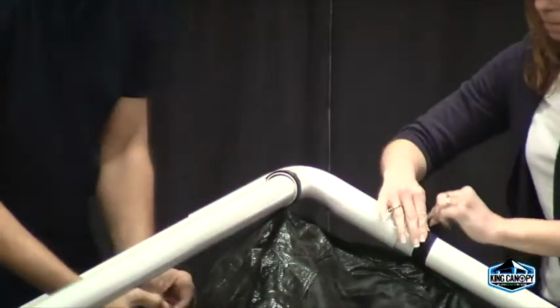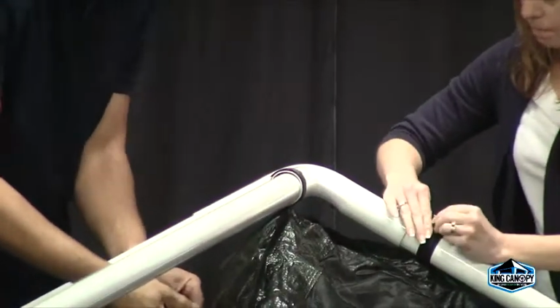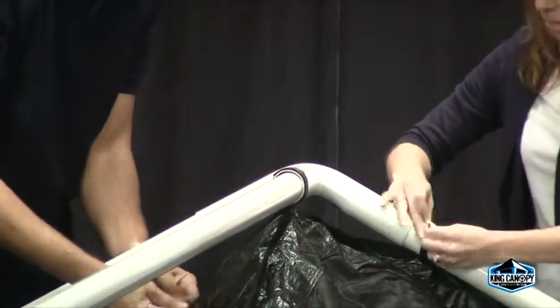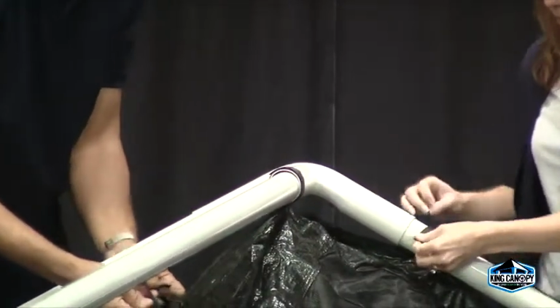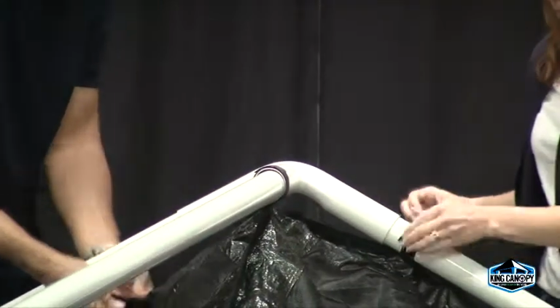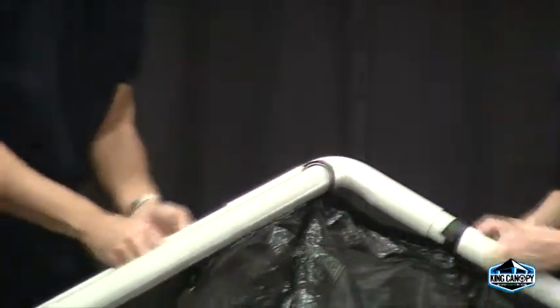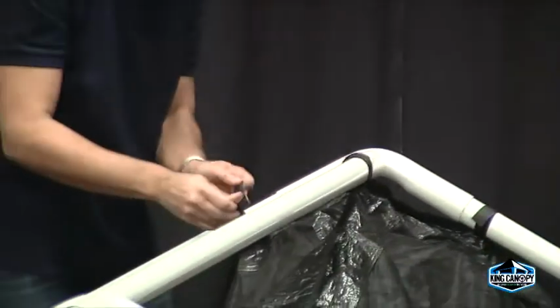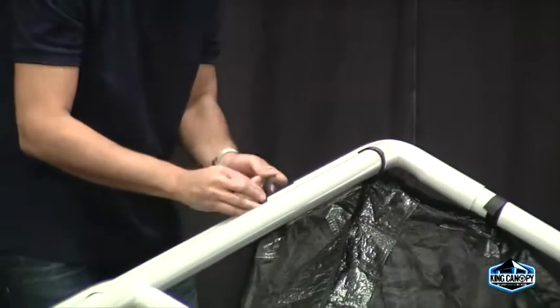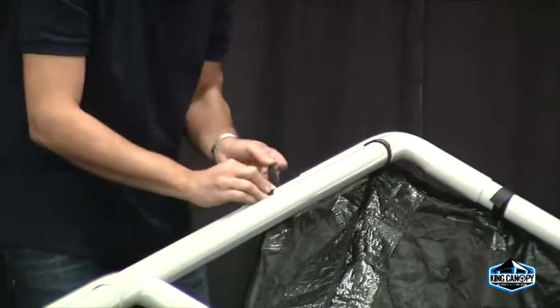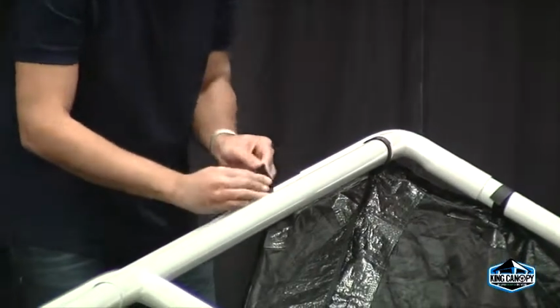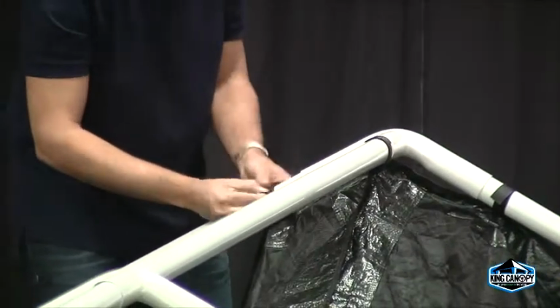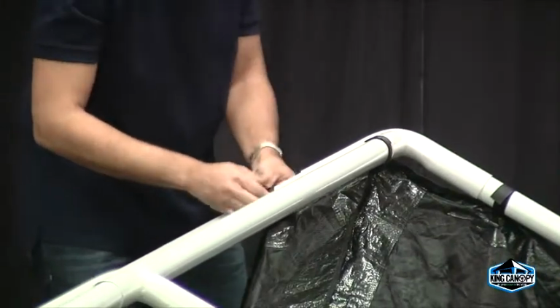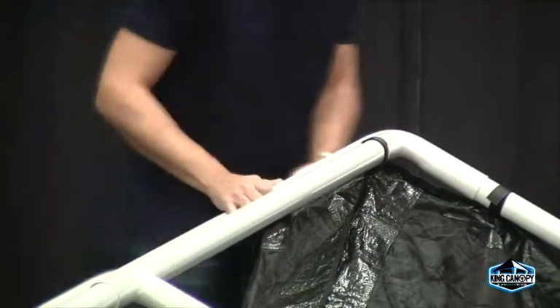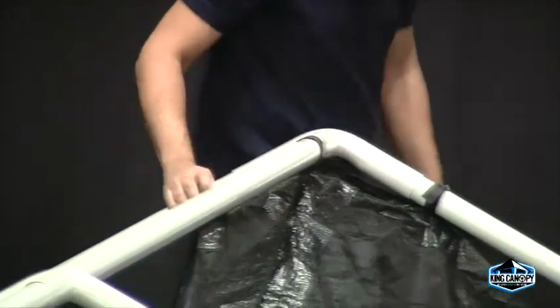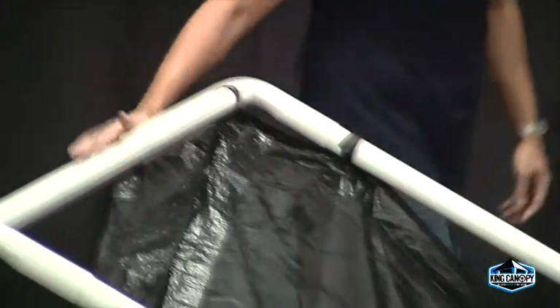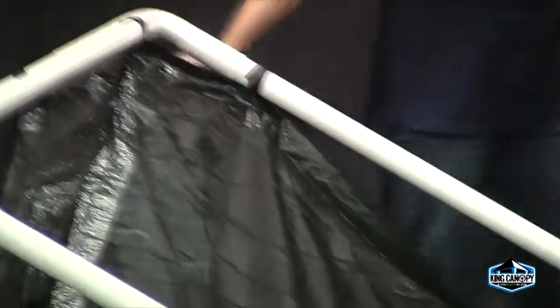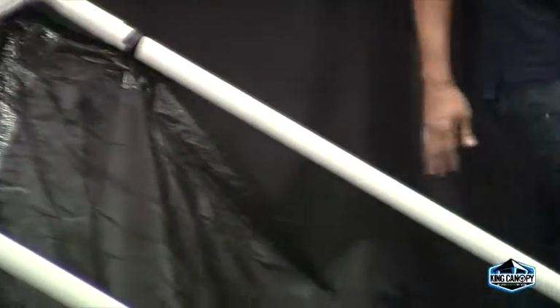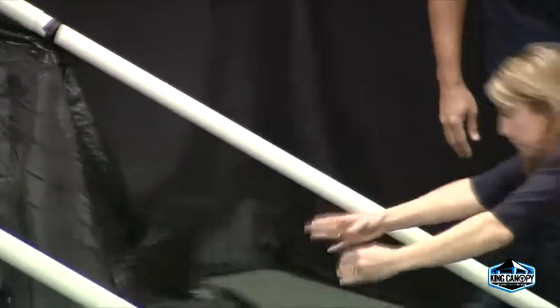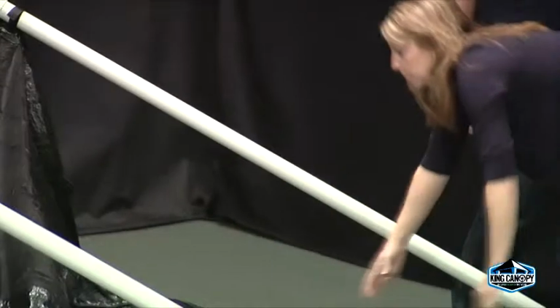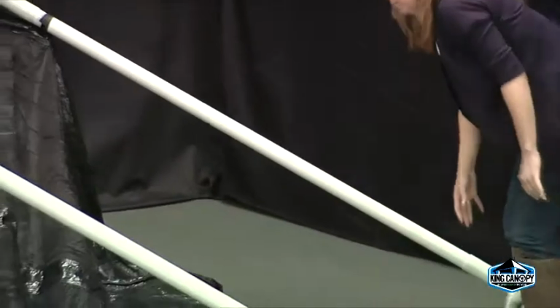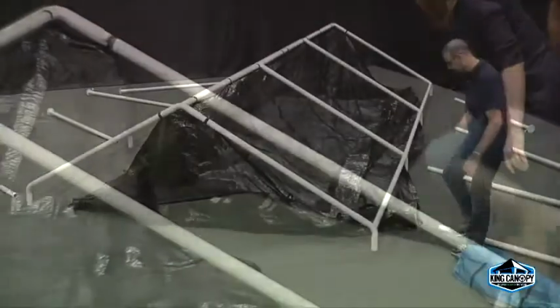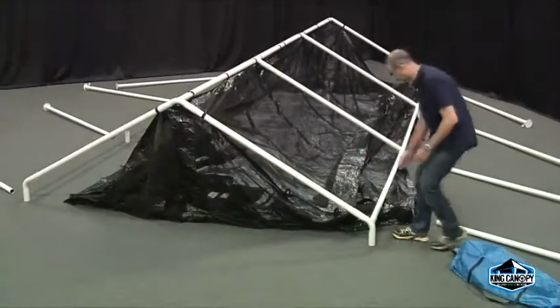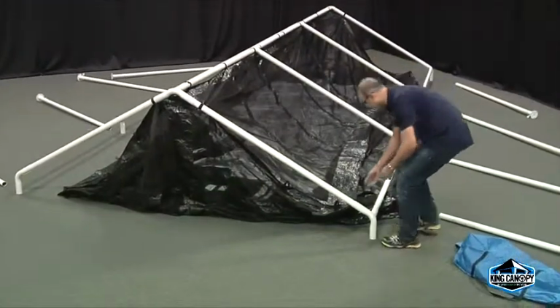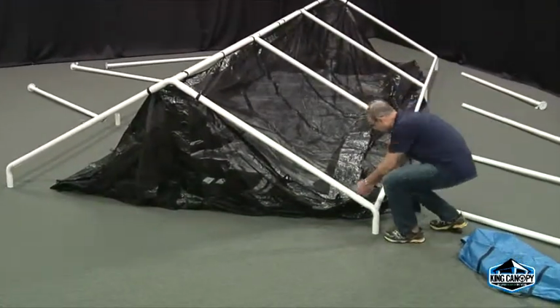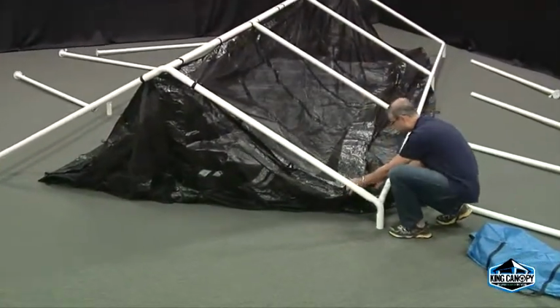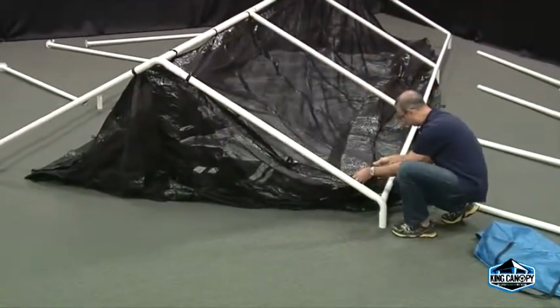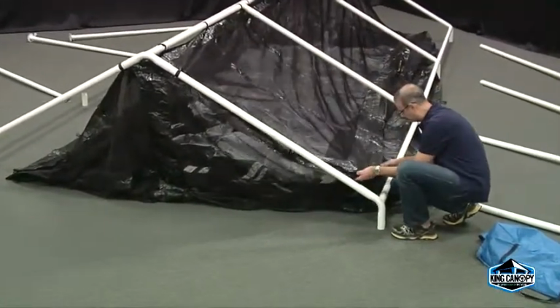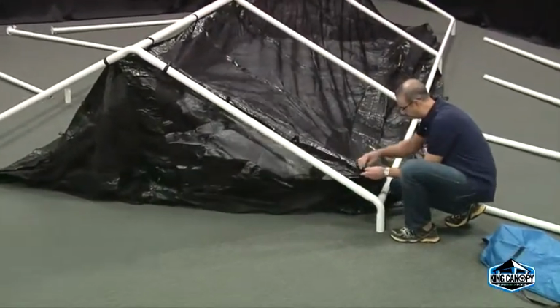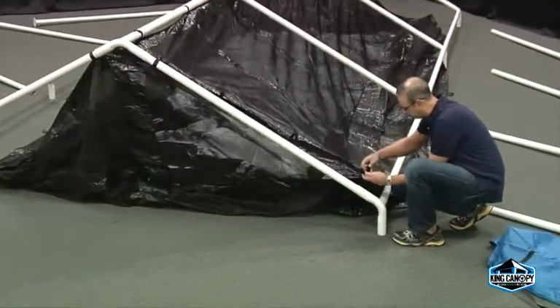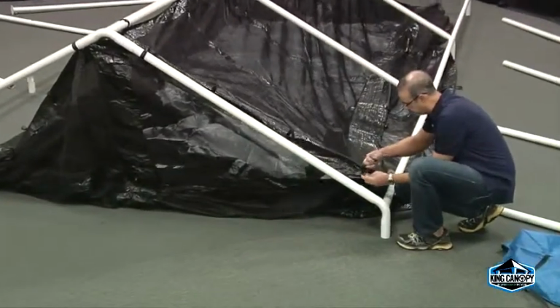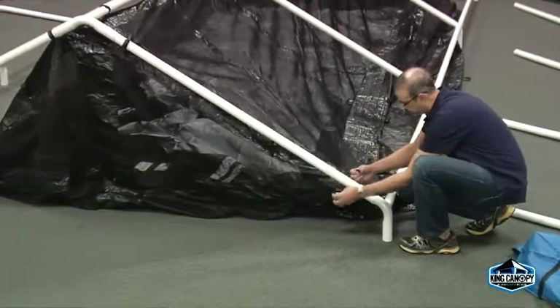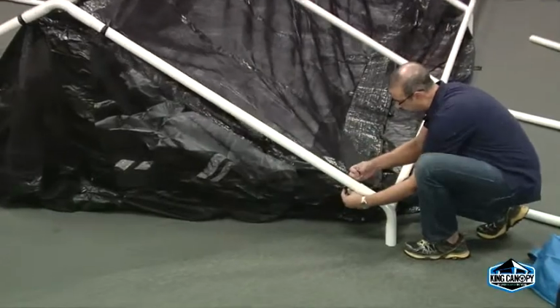Attach the center length of the screen room to the frame first by securing each center Velcro strap around the pipe. Continue to attach all Velcro strips along both sides and ends before attaching your cover.